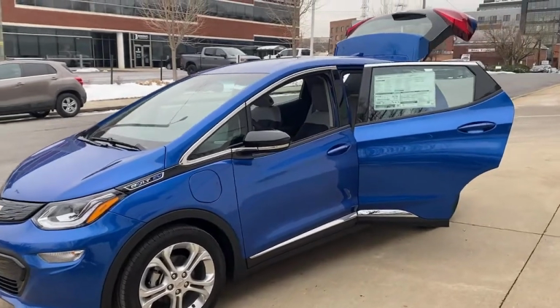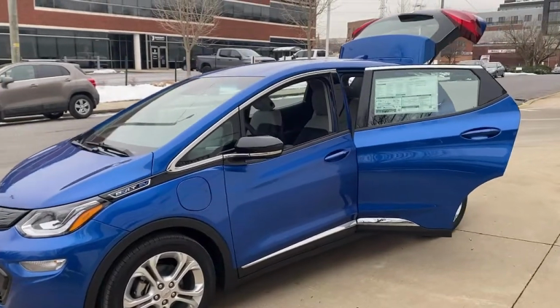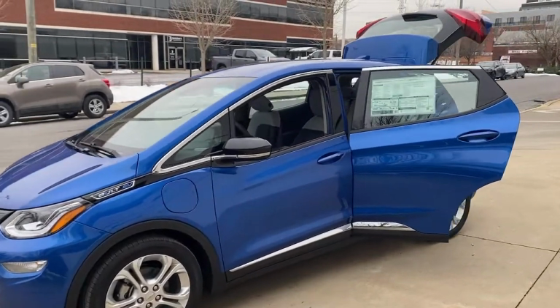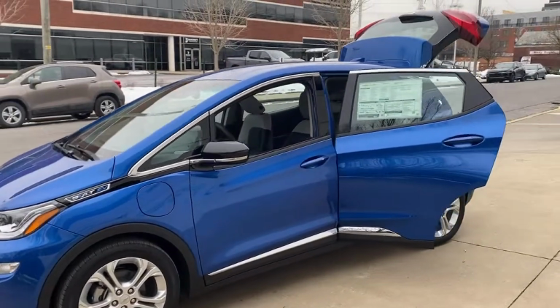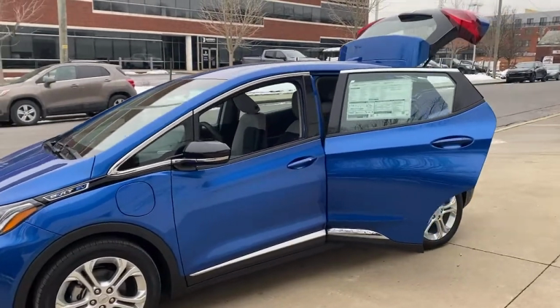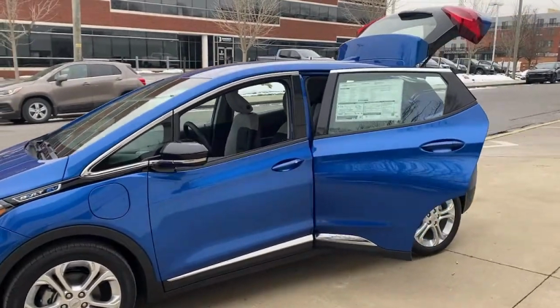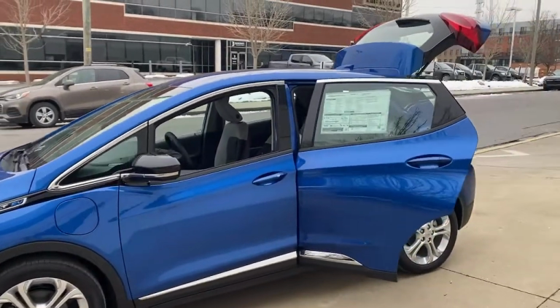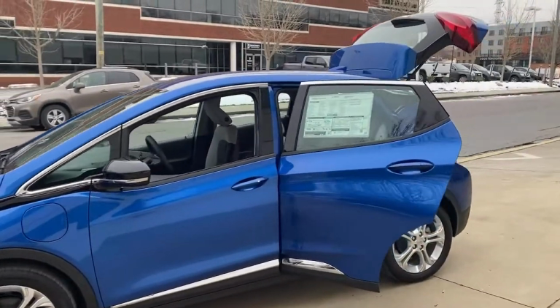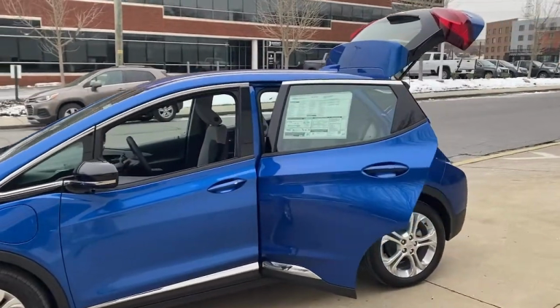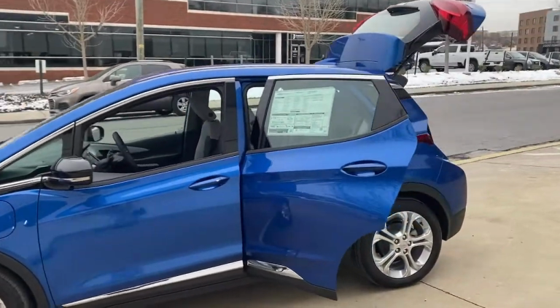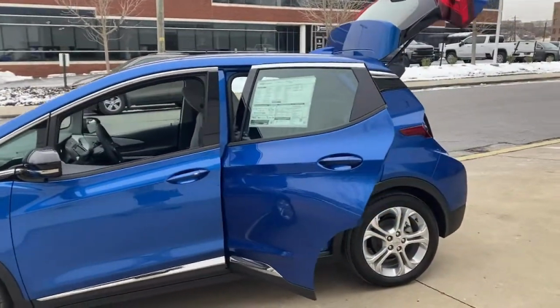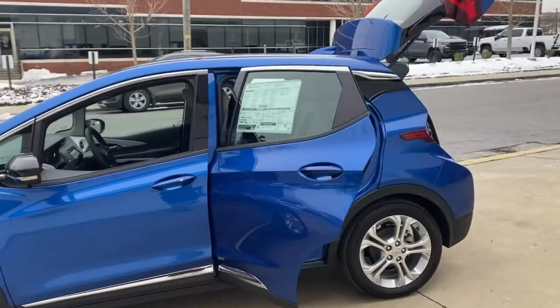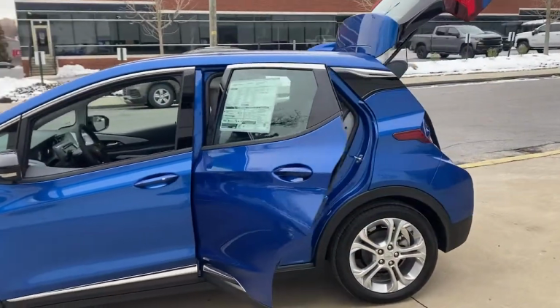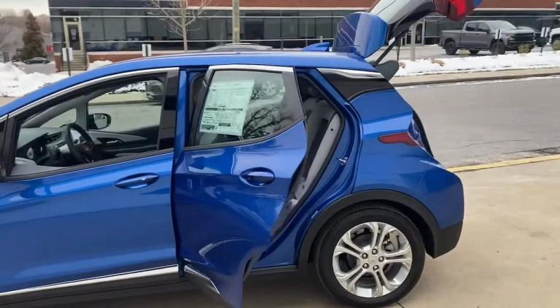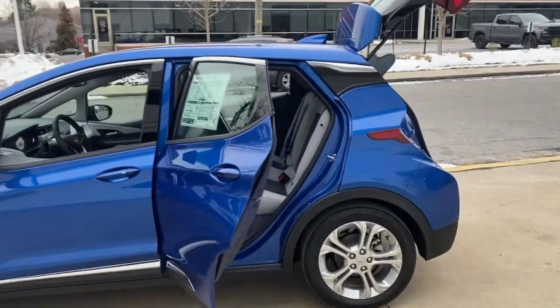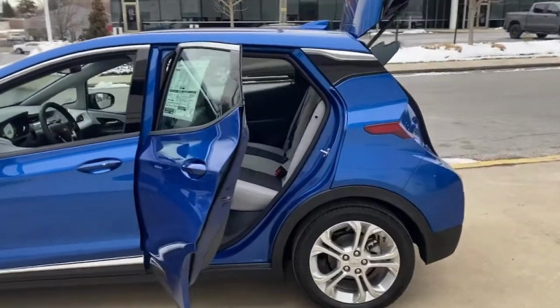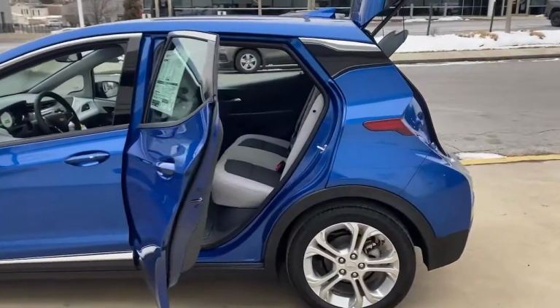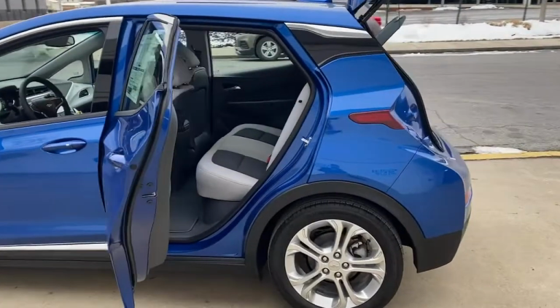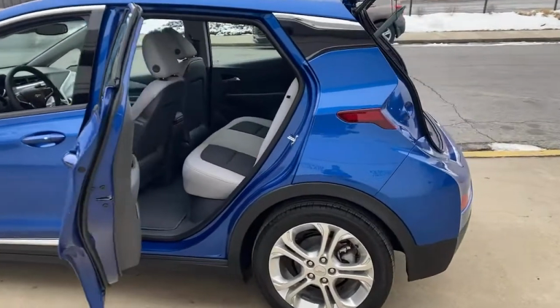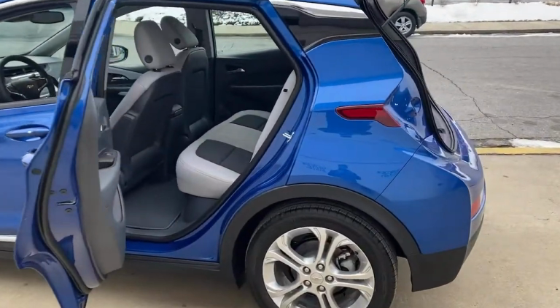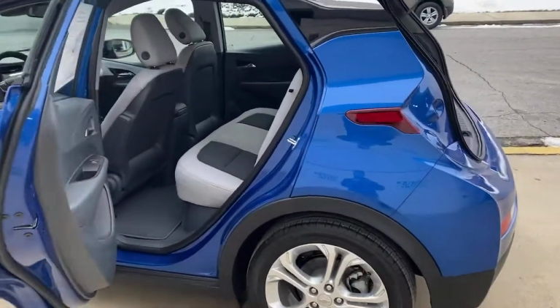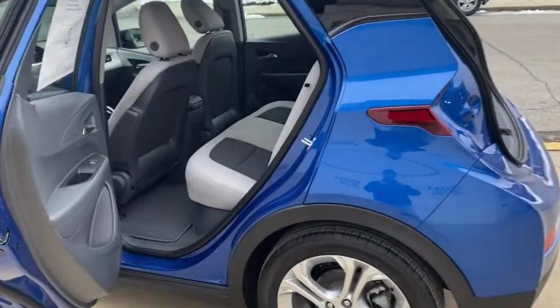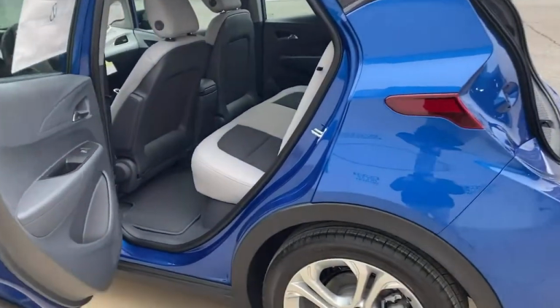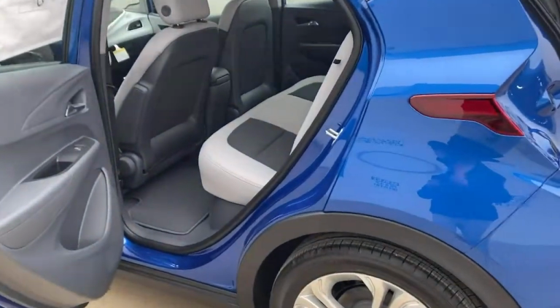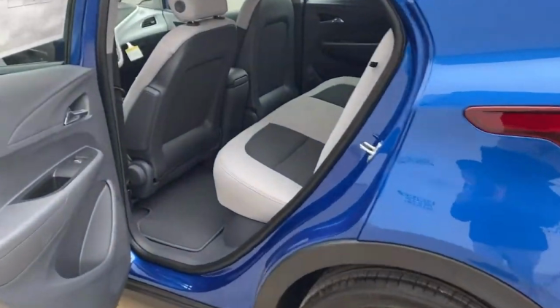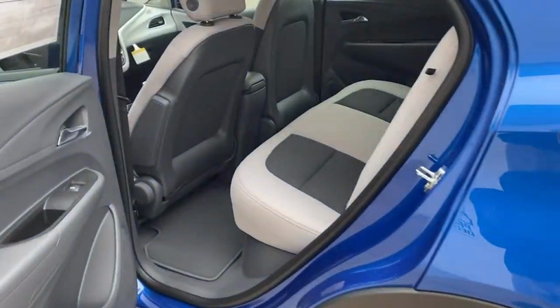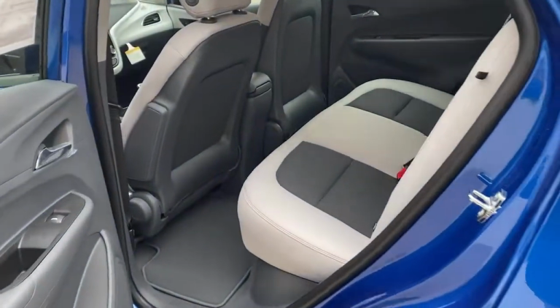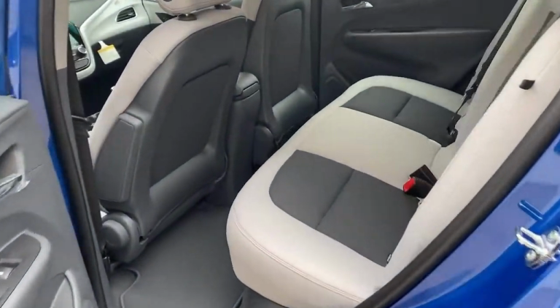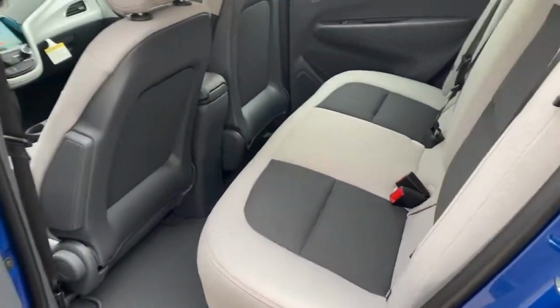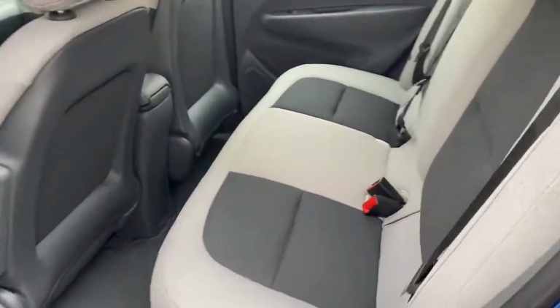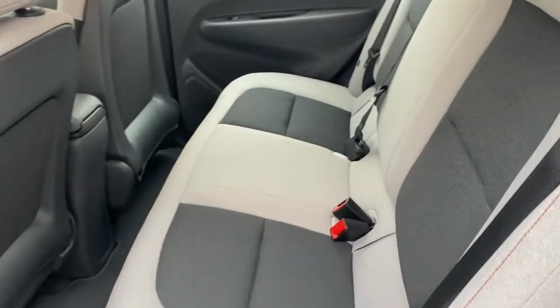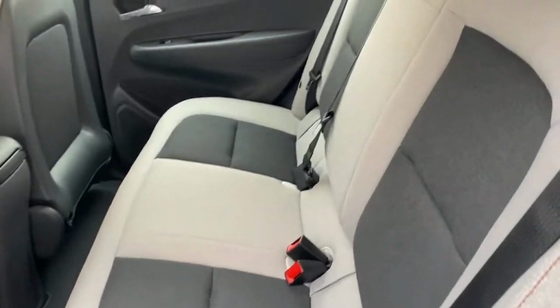These are just some of the great options this vehicle comes with: keyless entry, satellite radio, backup camera, keyless start, and remote engine start.